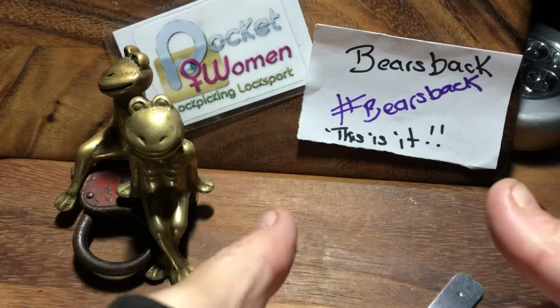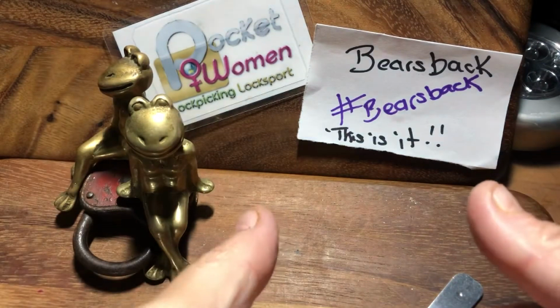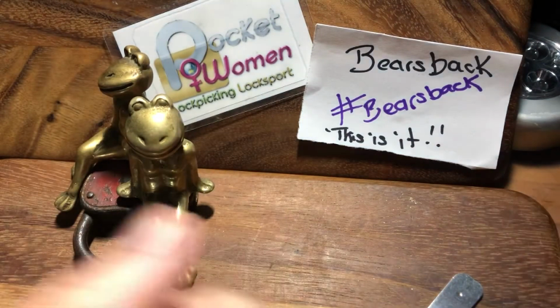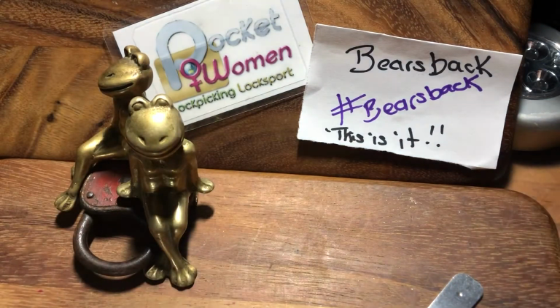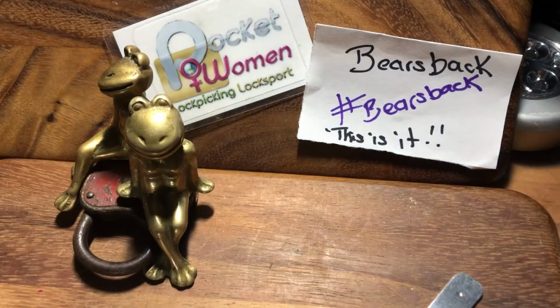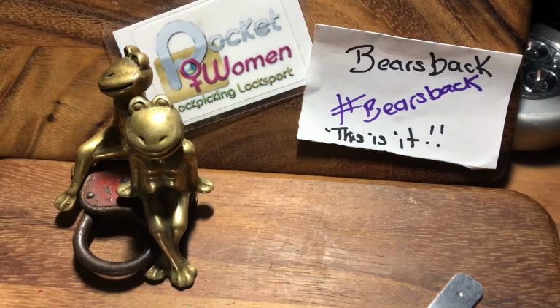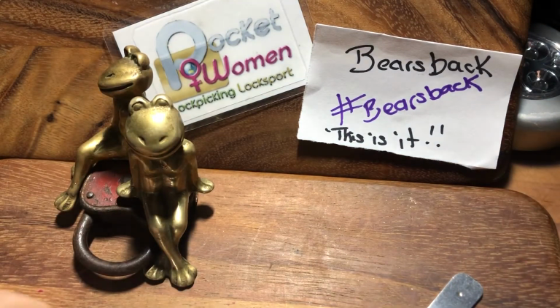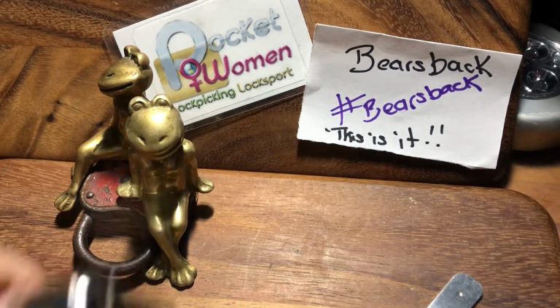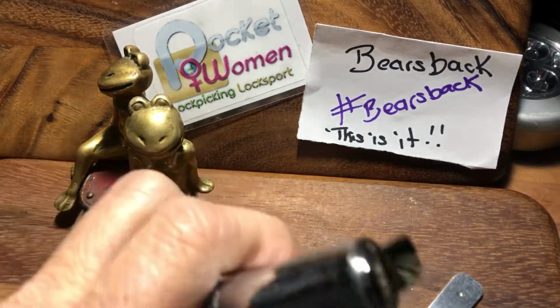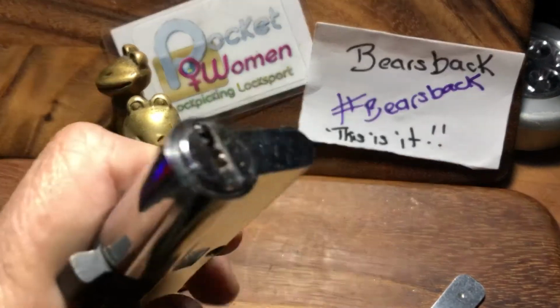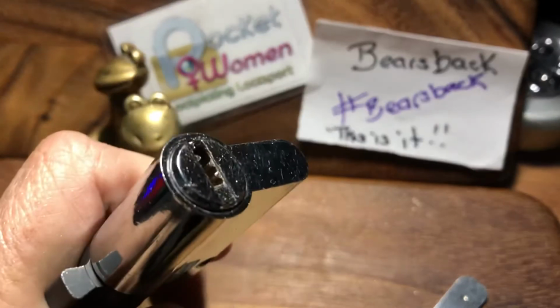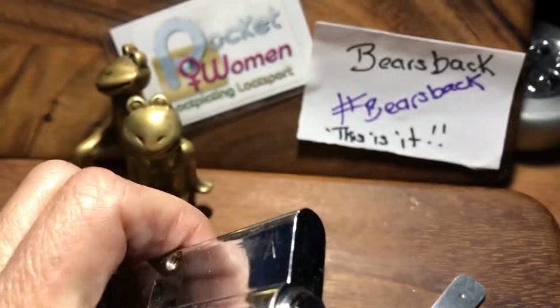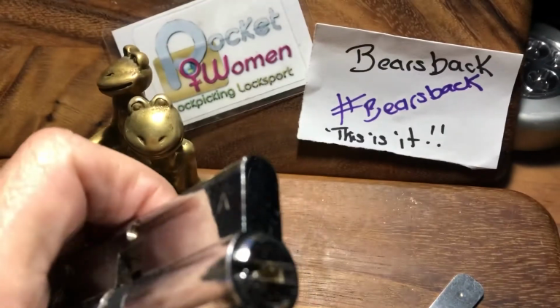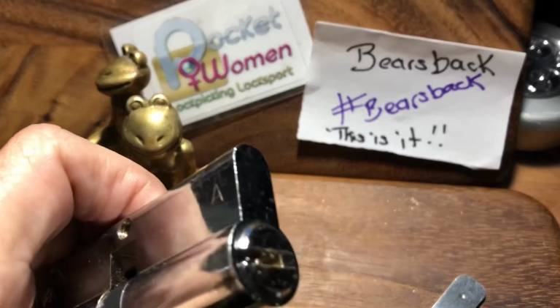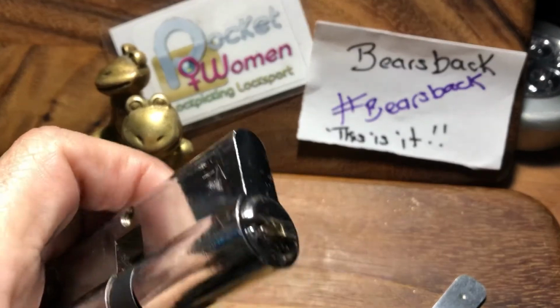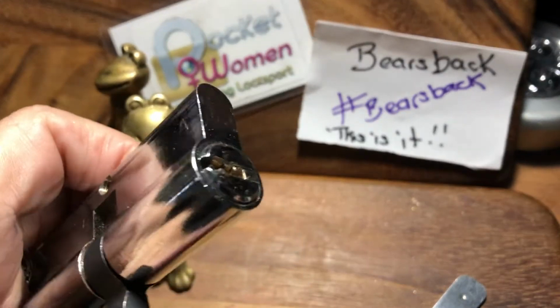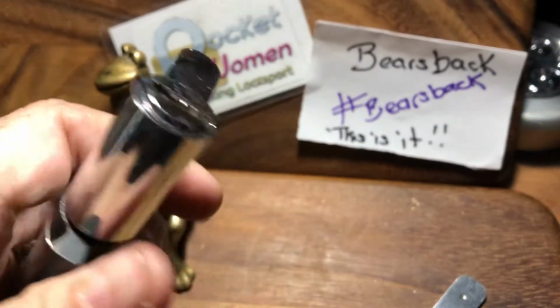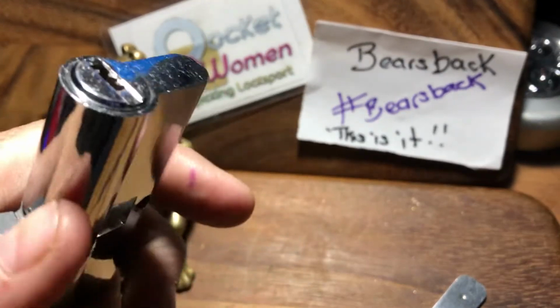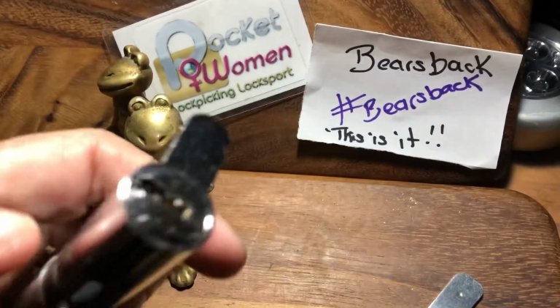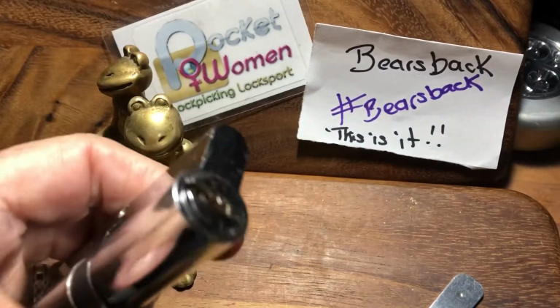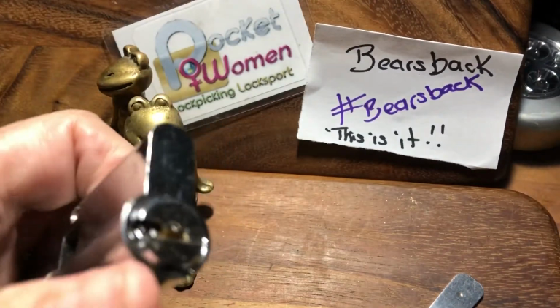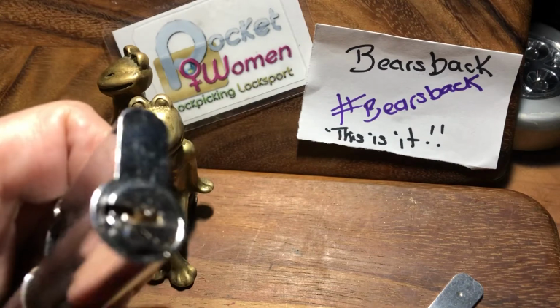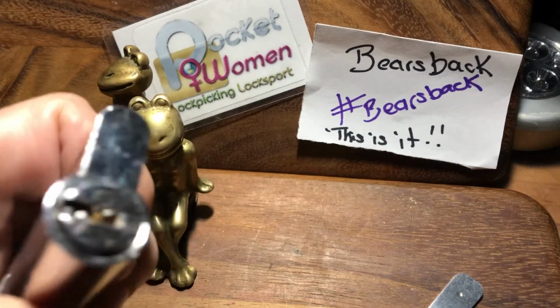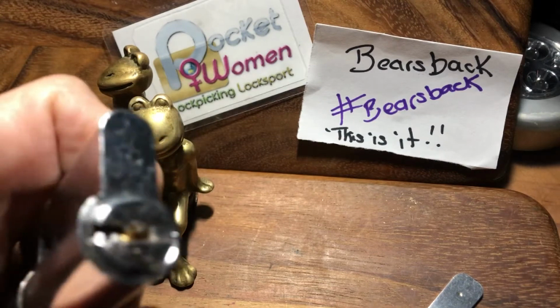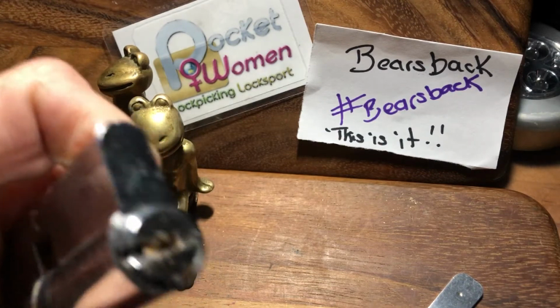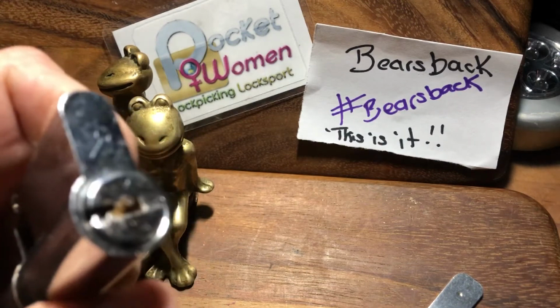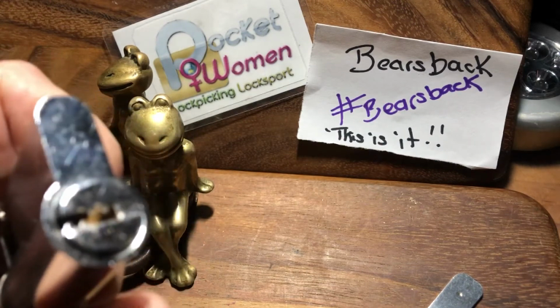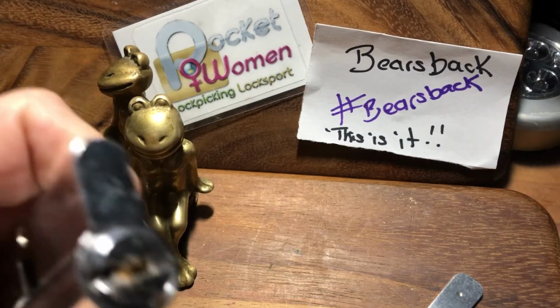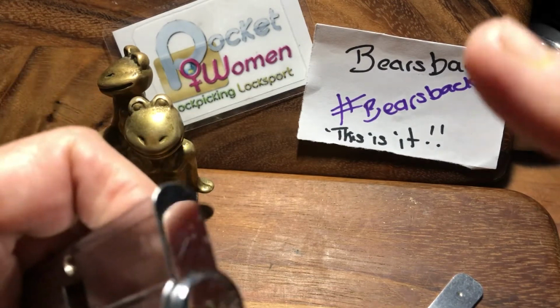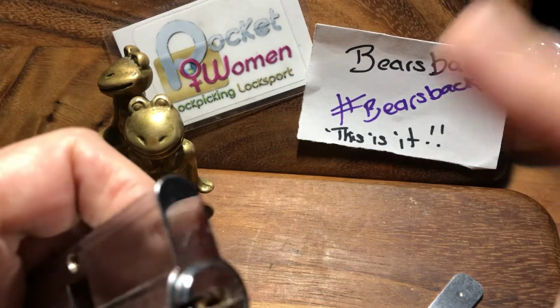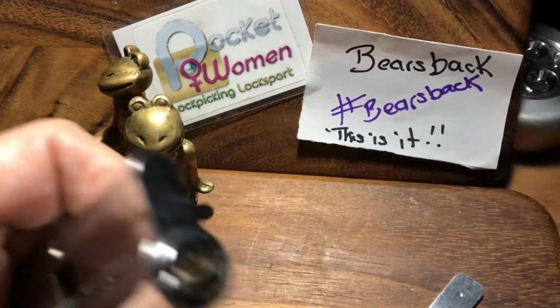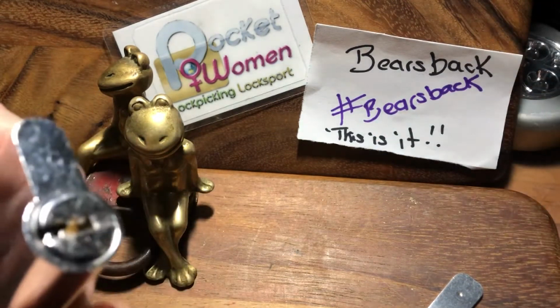This is it. So what Bear's Back wants us to do is to pick a lock, any lock. Rake it, rock it, roll it, zip it, scrub it — all those techniques to get in. But you only need to use one of them at a time.